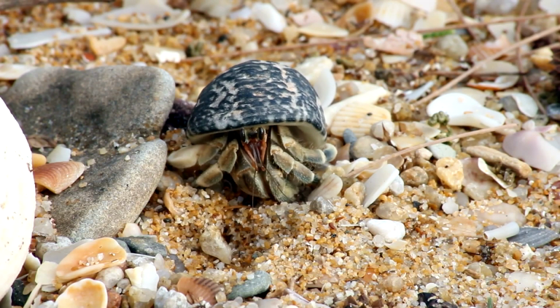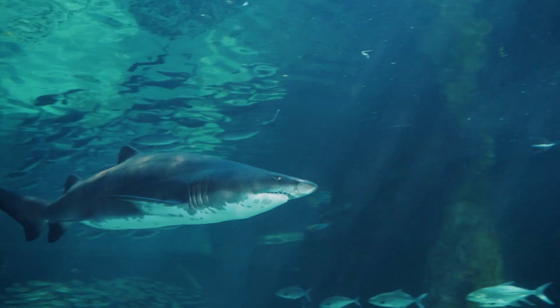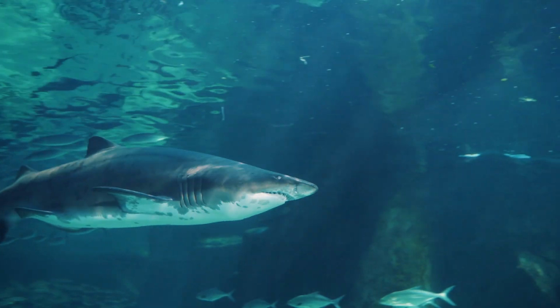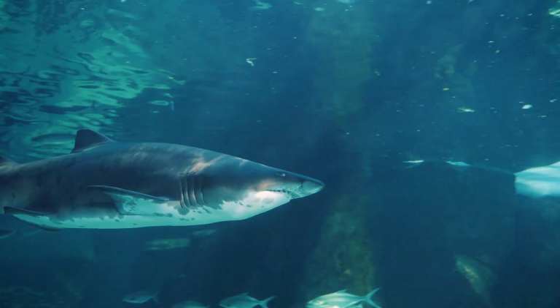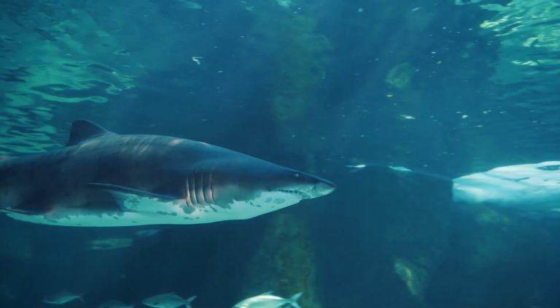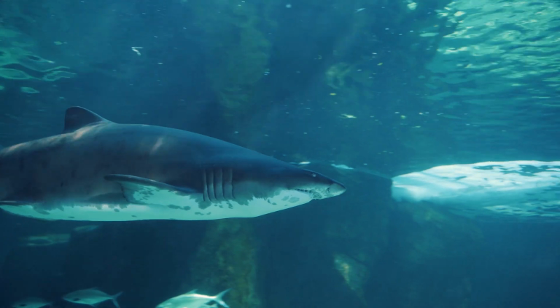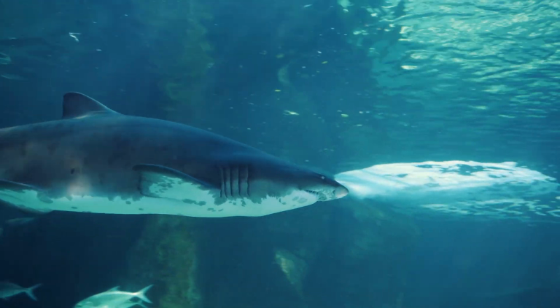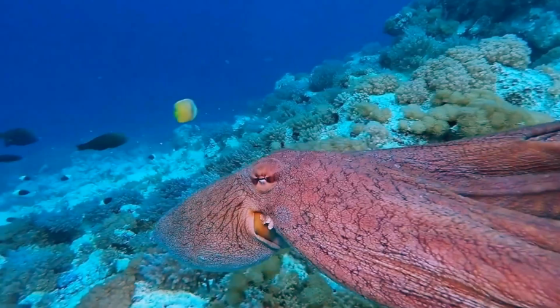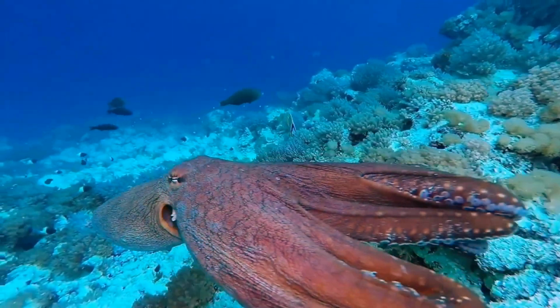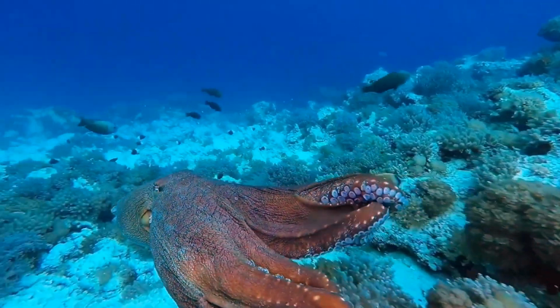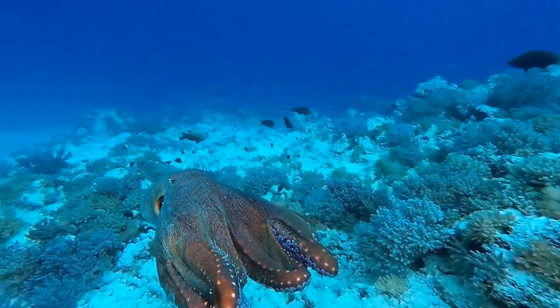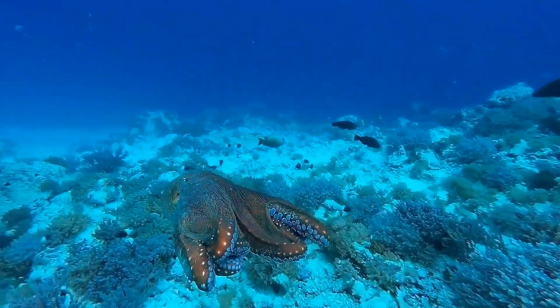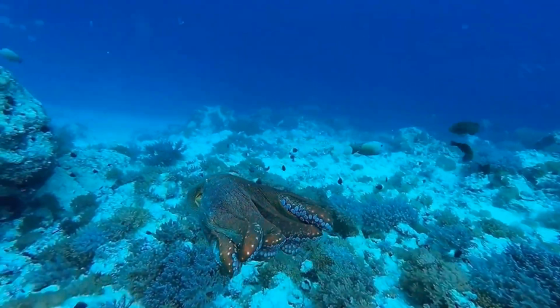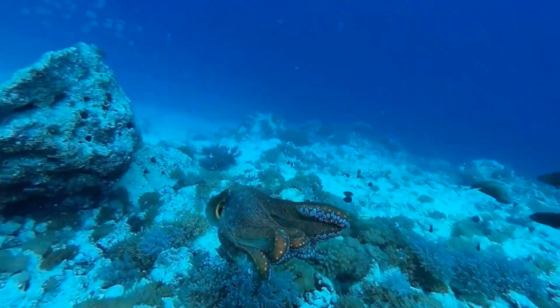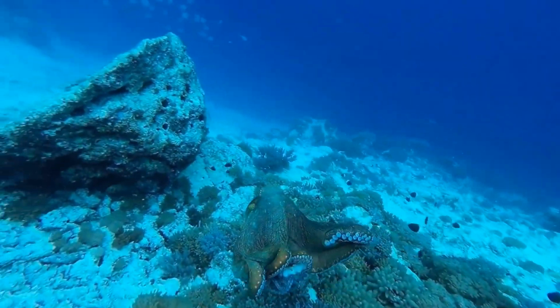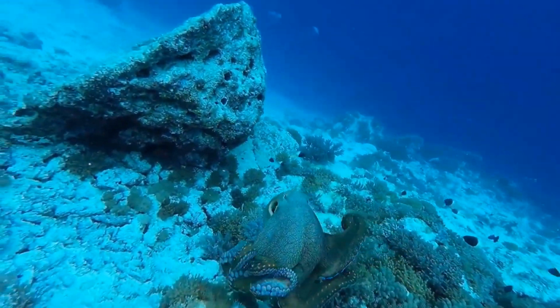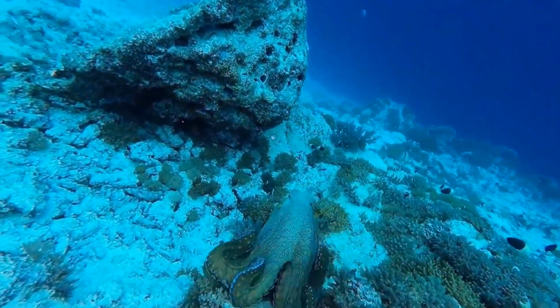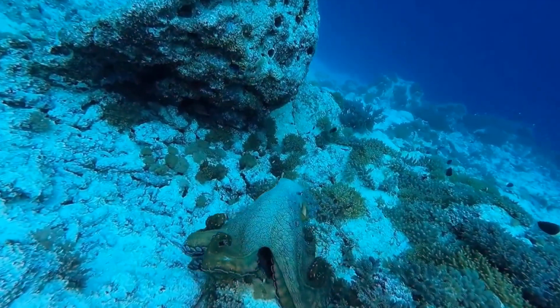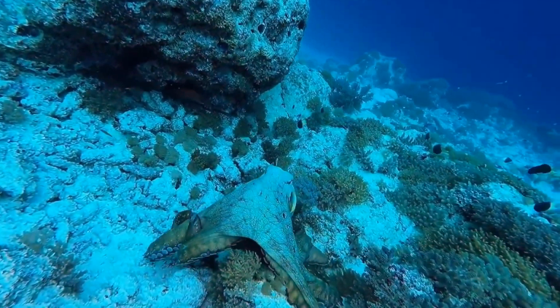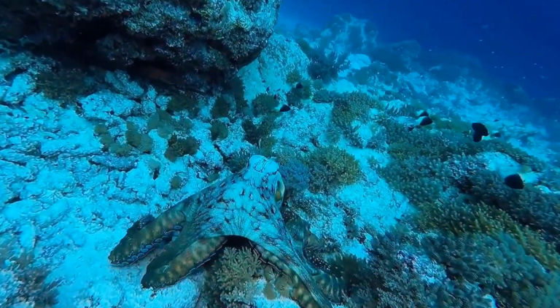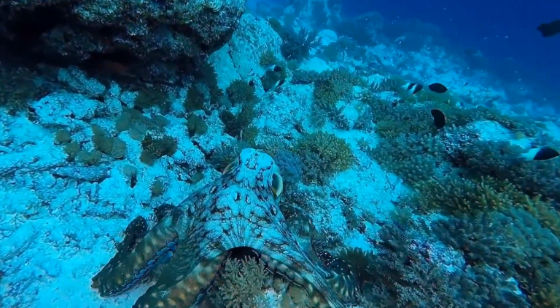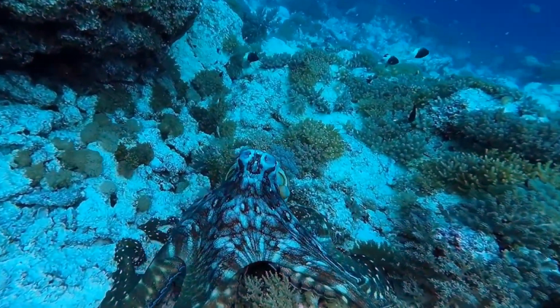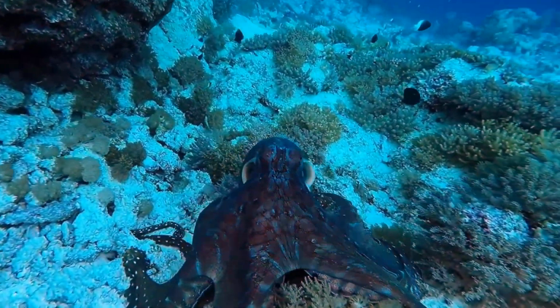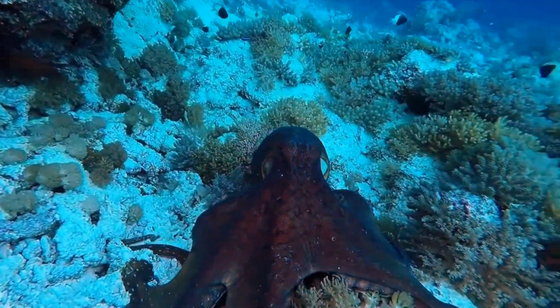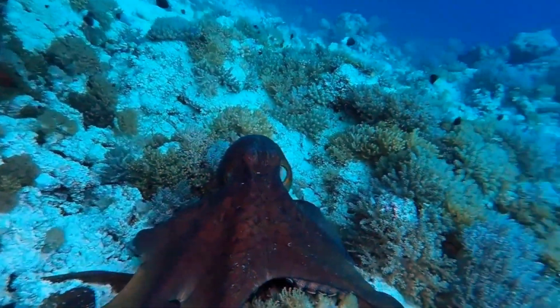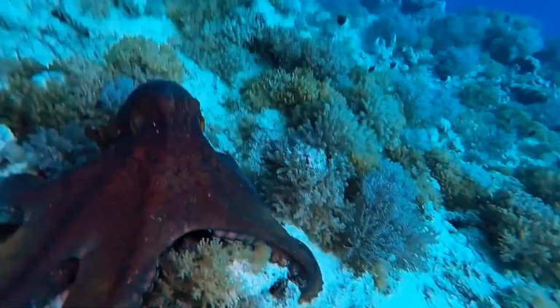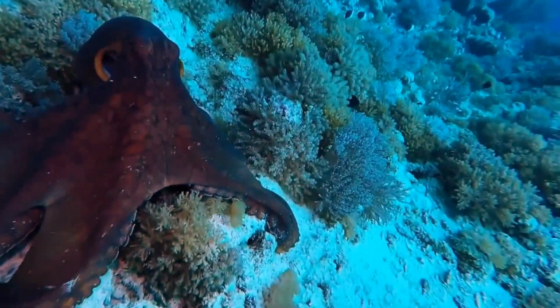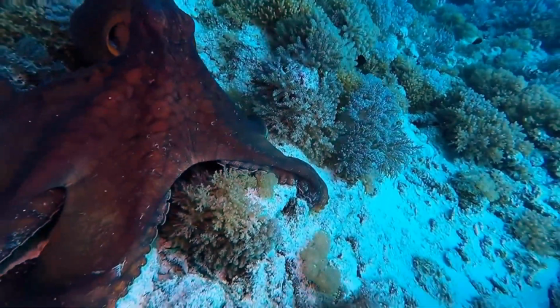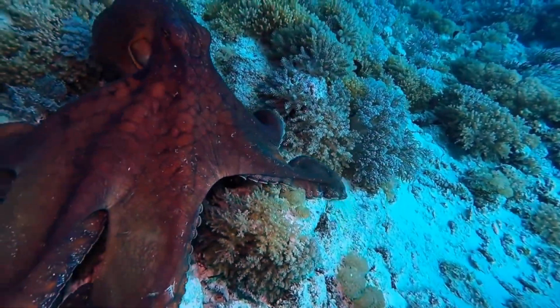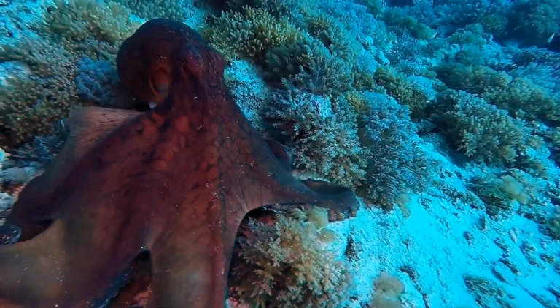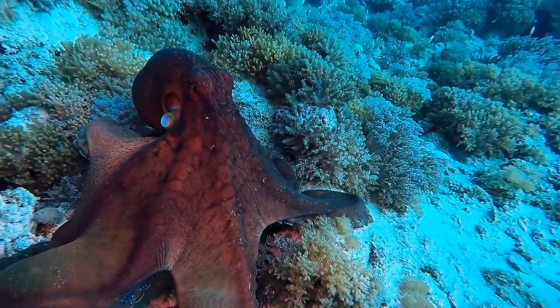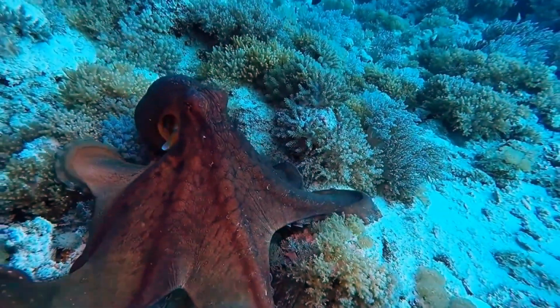But predators like sharks like to eat octopuses, so they have lots of strategies to defend themselves. Octopuses can camouflage themselves against rocks or corals — camouflage means they turn different colors.